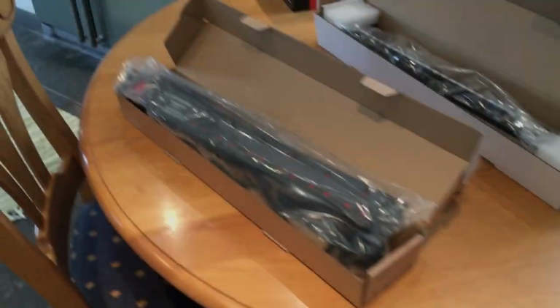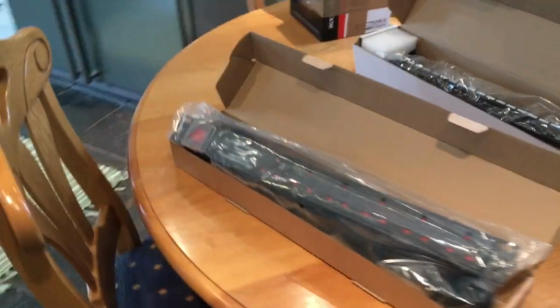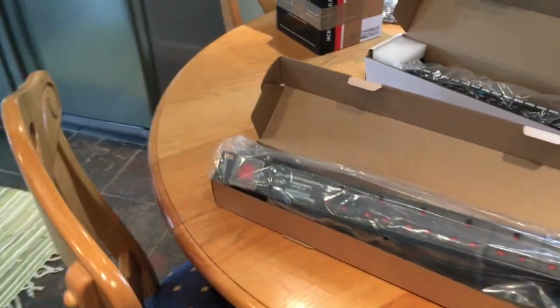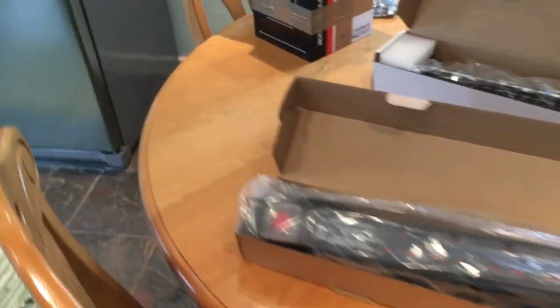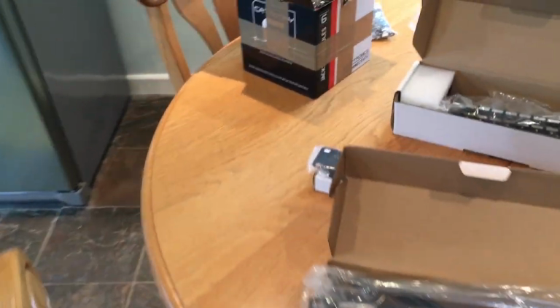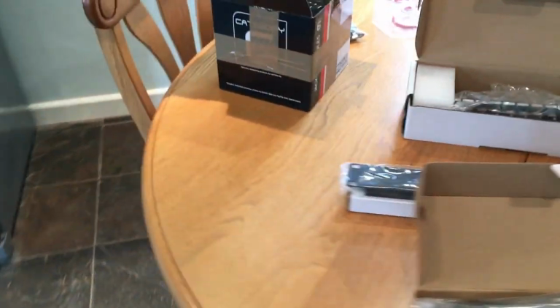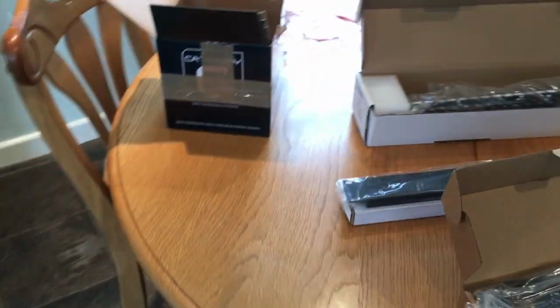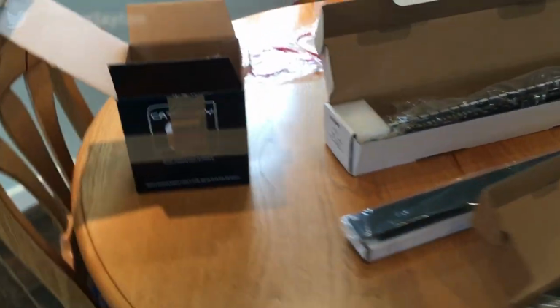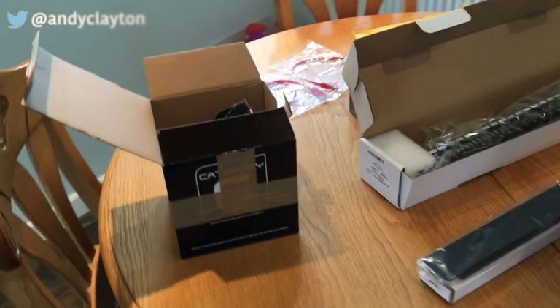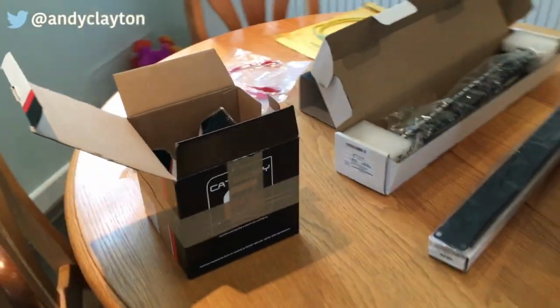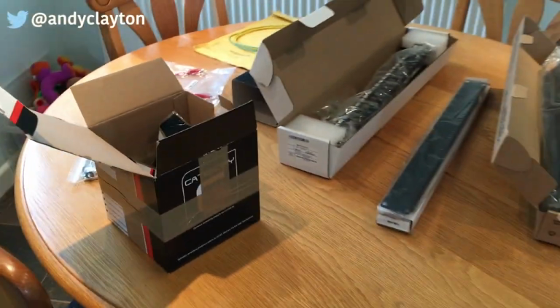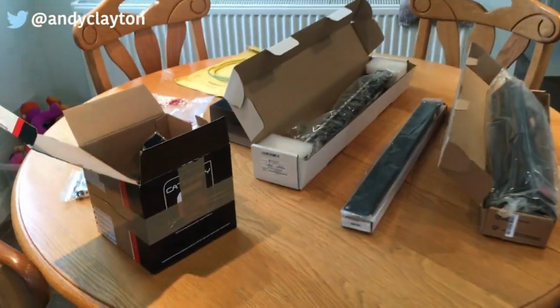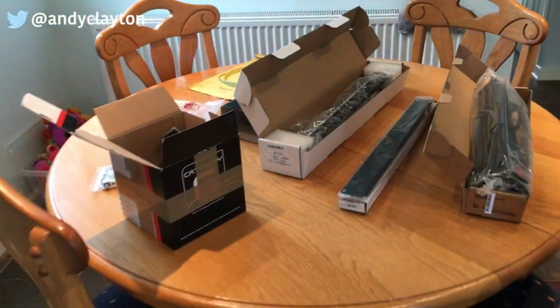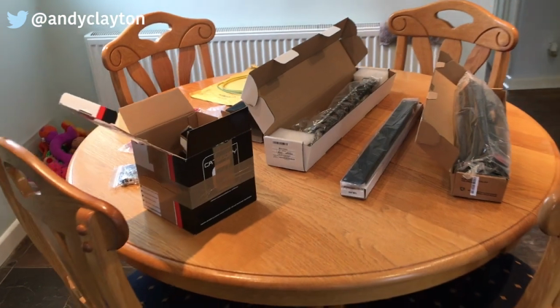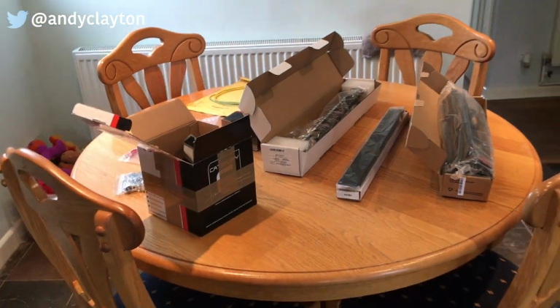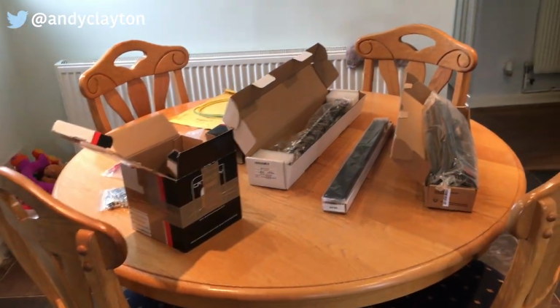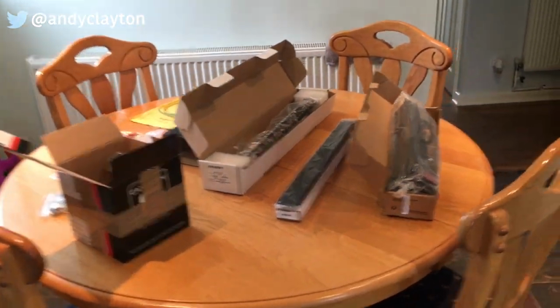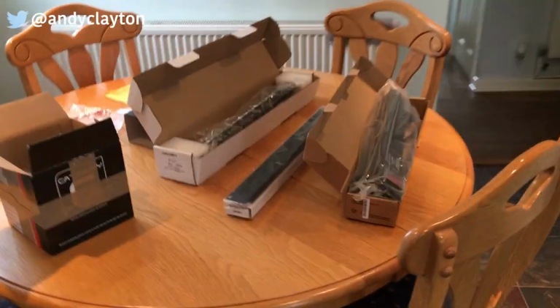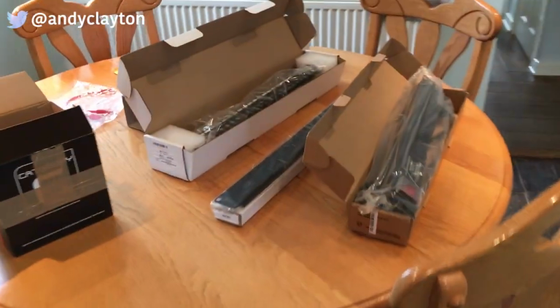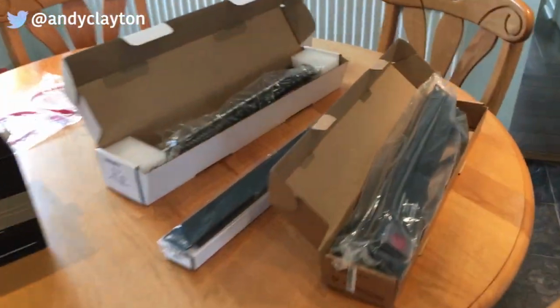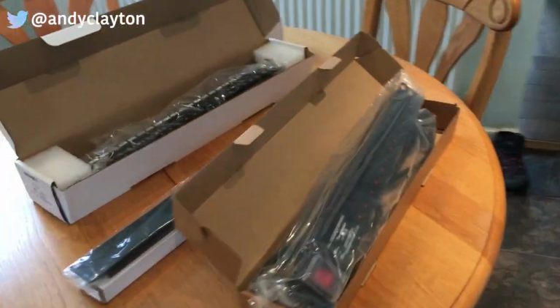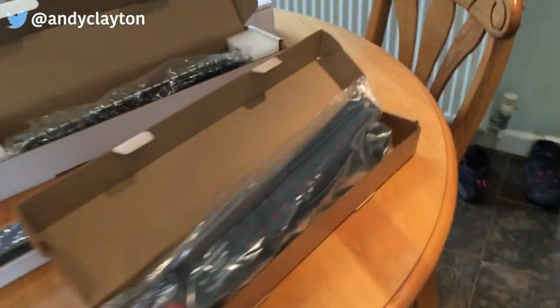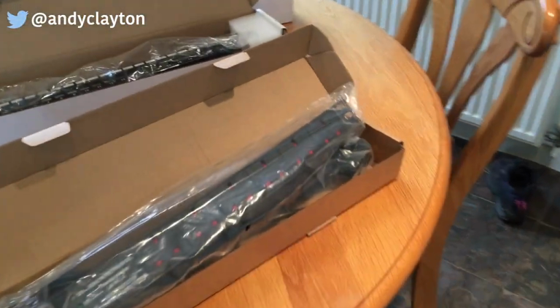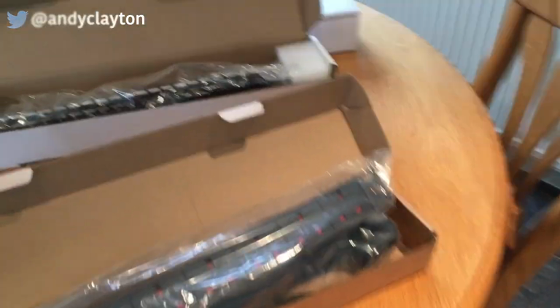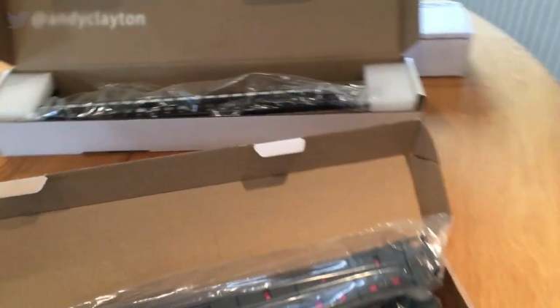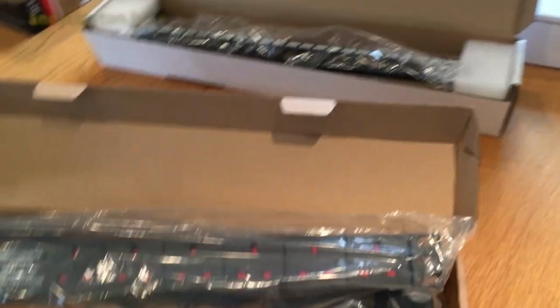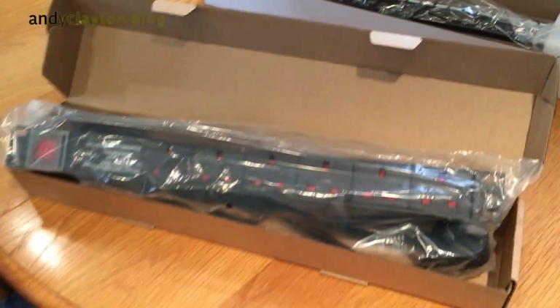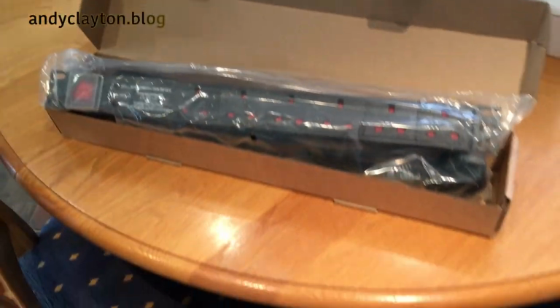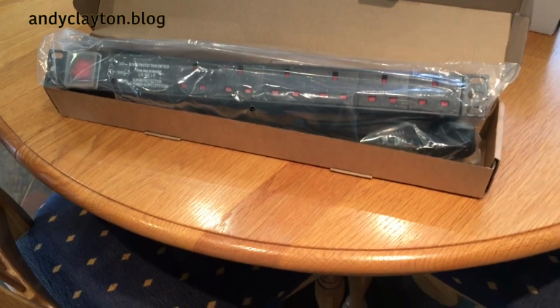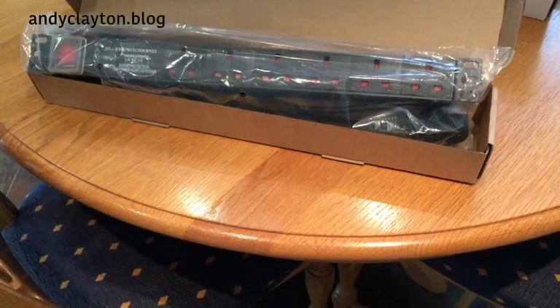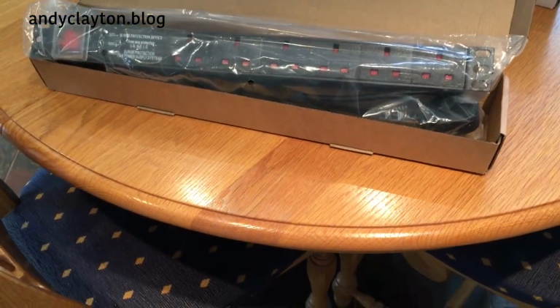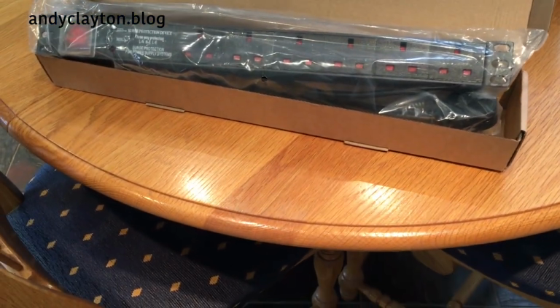Well hello, welcome to part 3 of my network revamp. I've got a few more bits since part 2, so let's just quickly run through those.